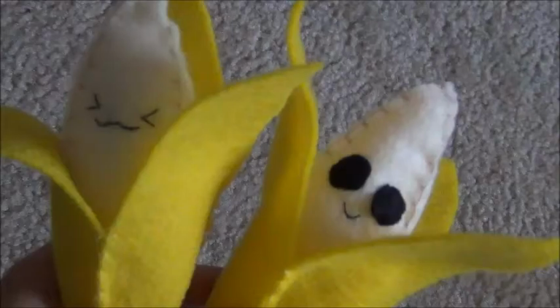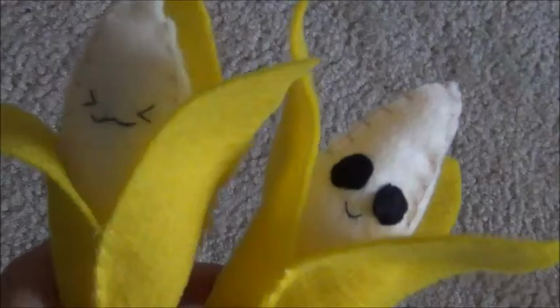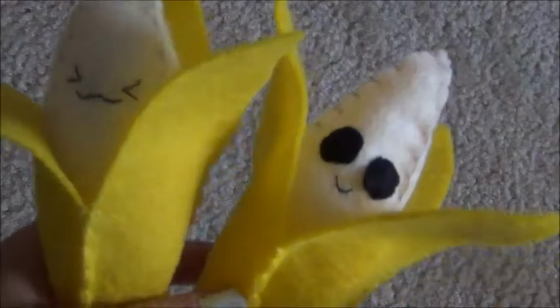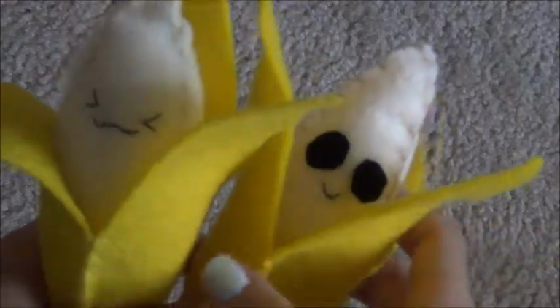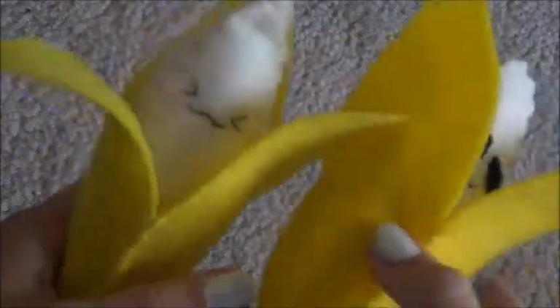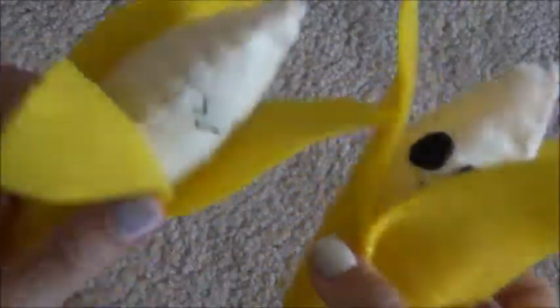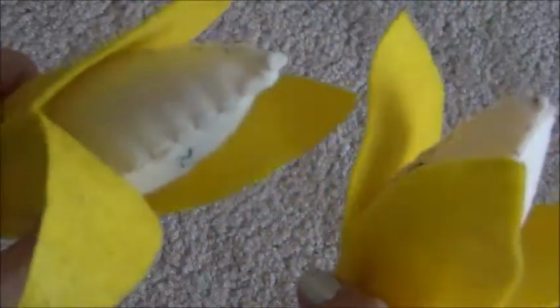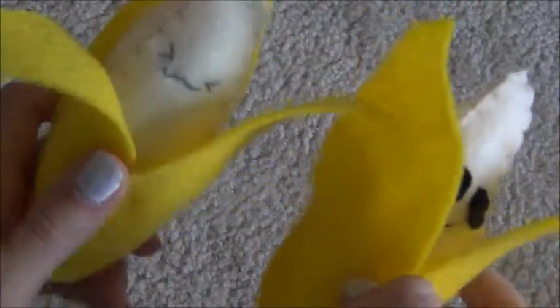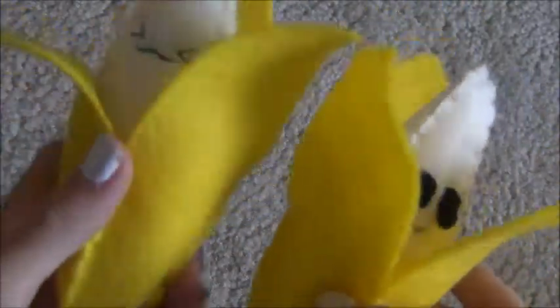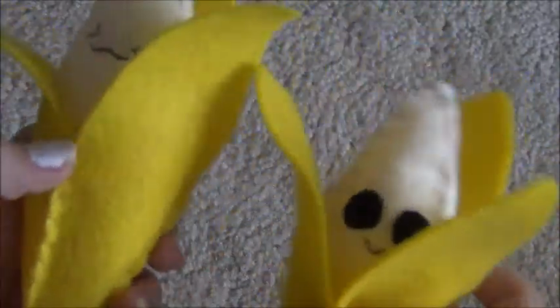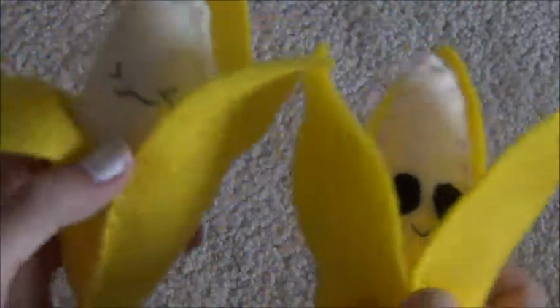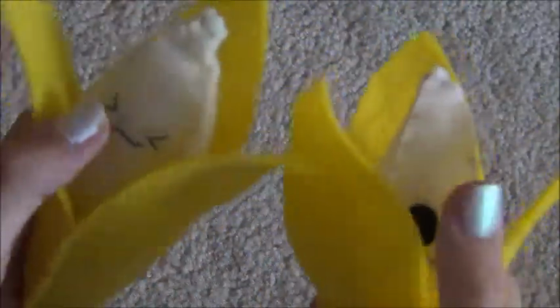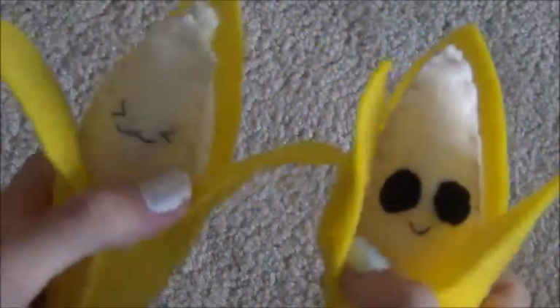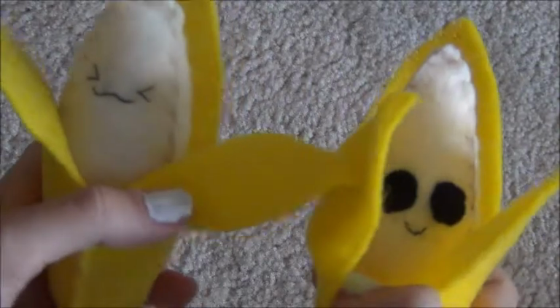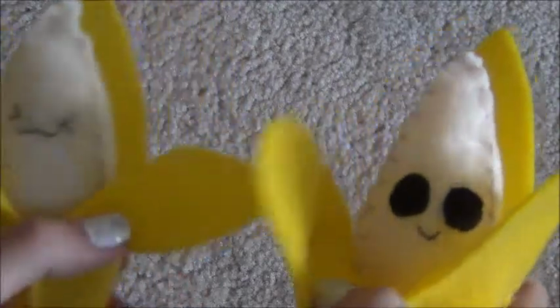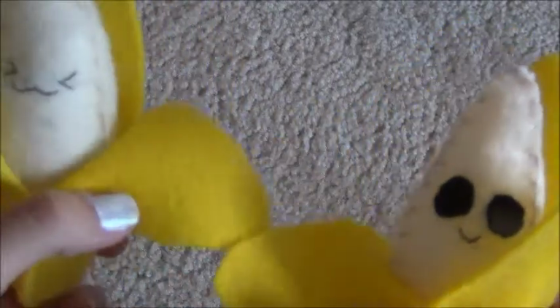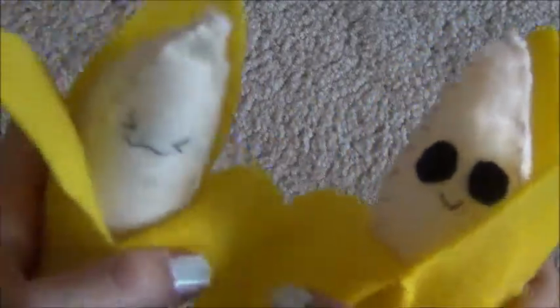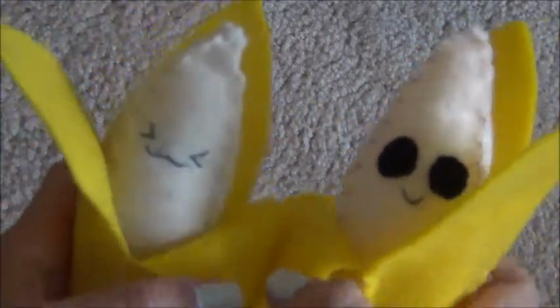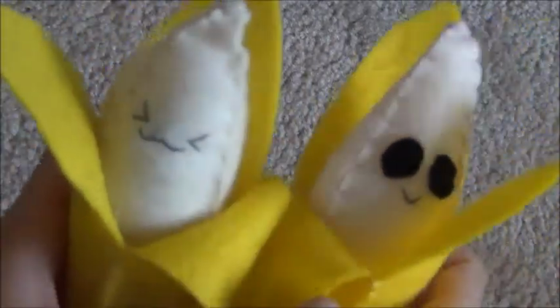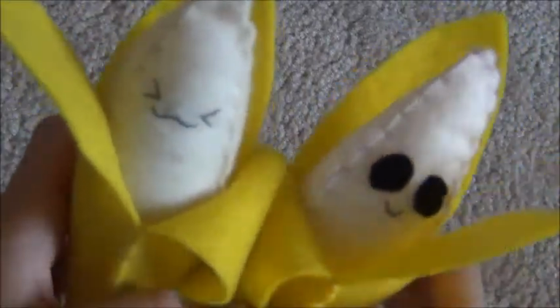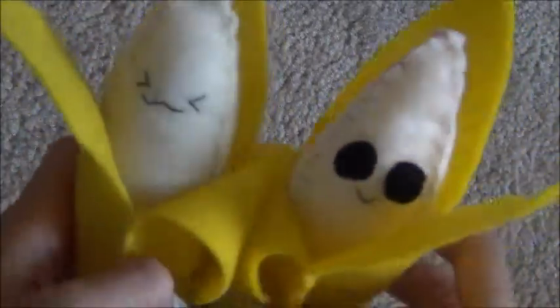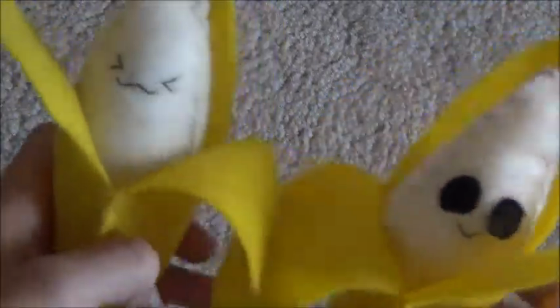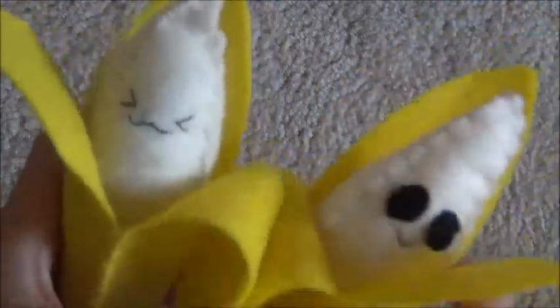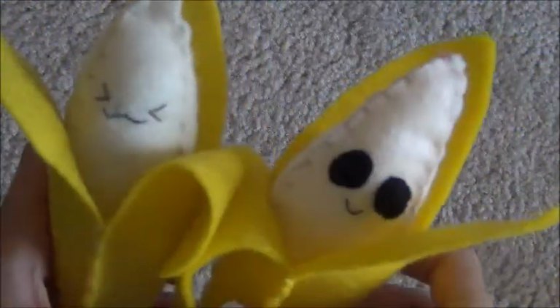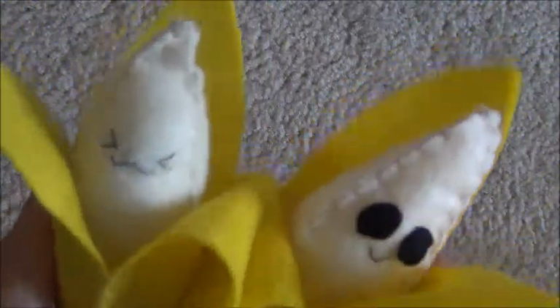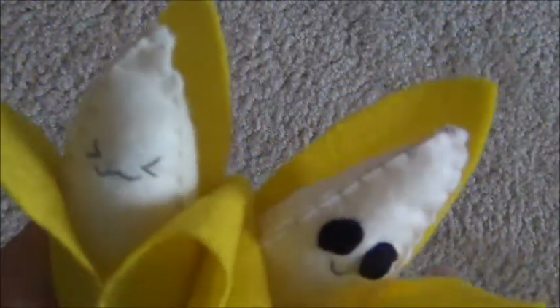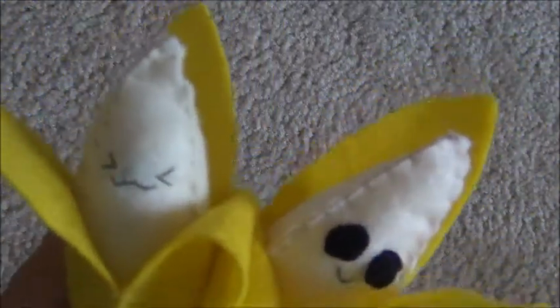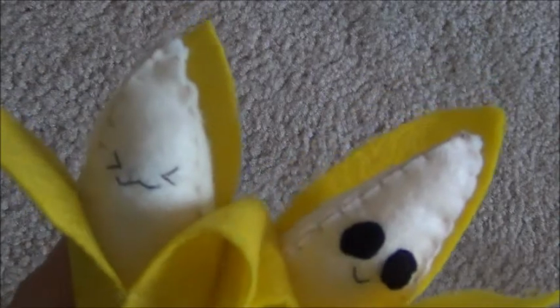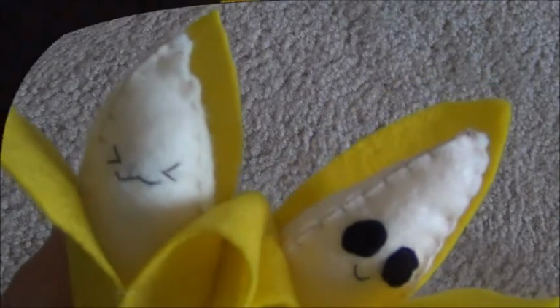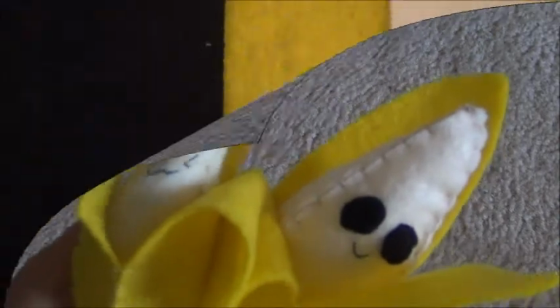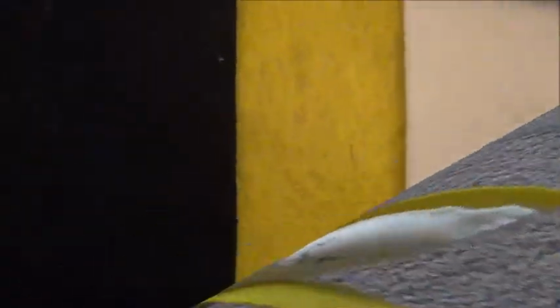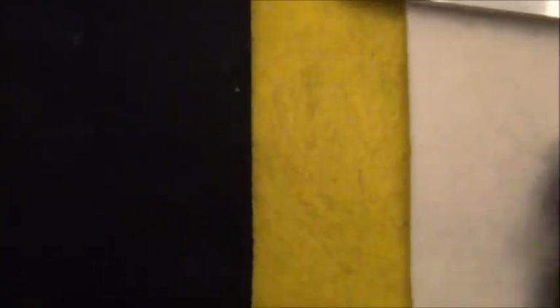Hey guys, this is what we're going to be making today — it is this super cute banana plushie. I hope you guys enjoy the video and let's get on to the materials.